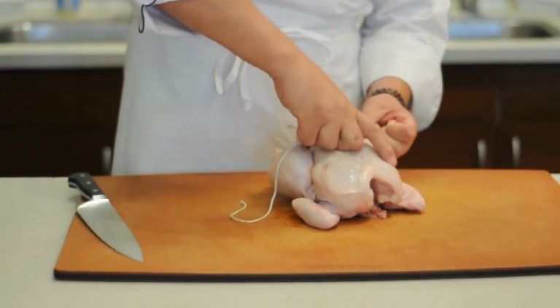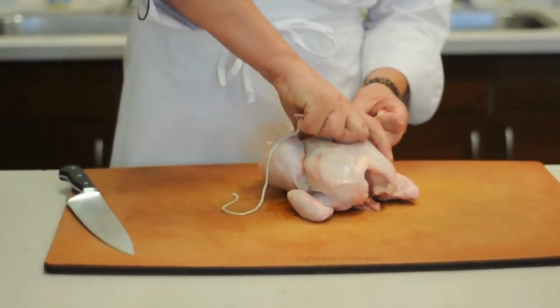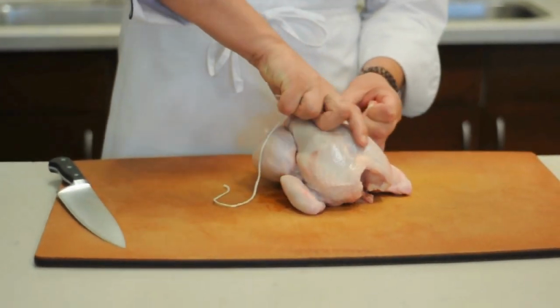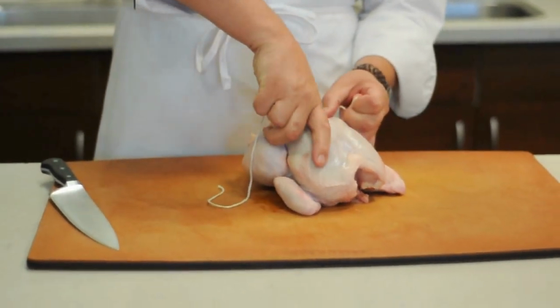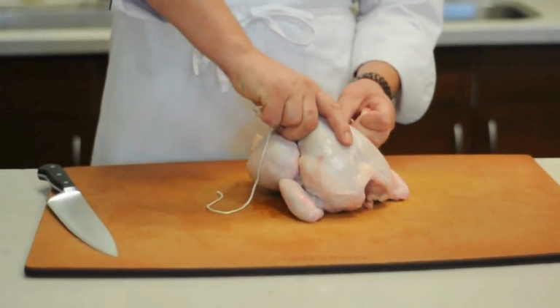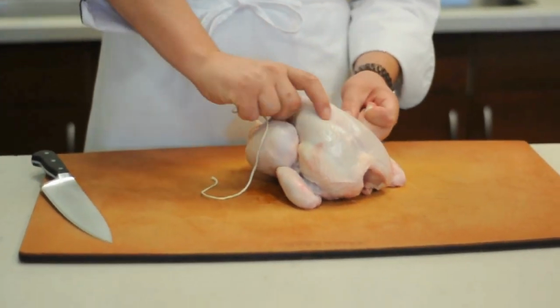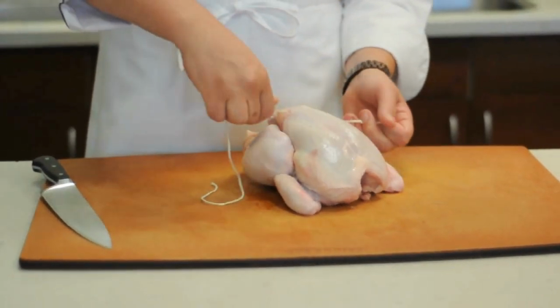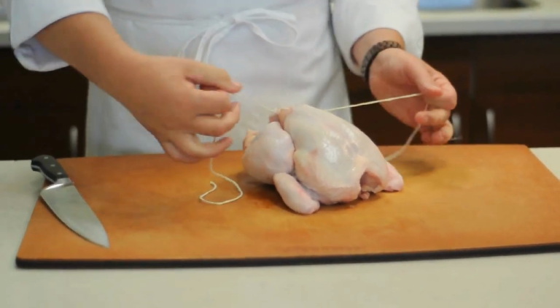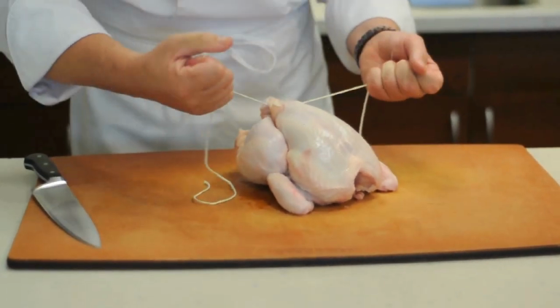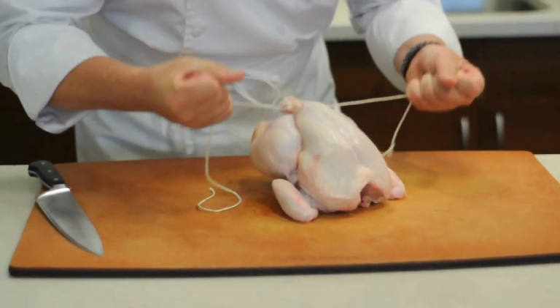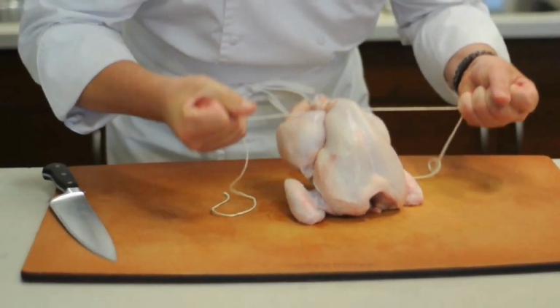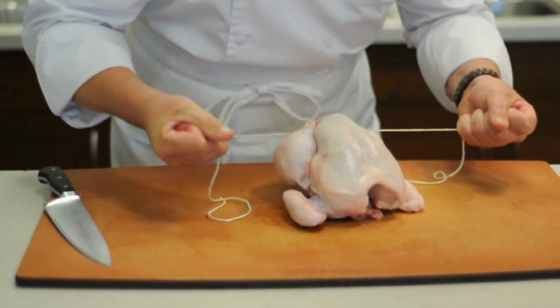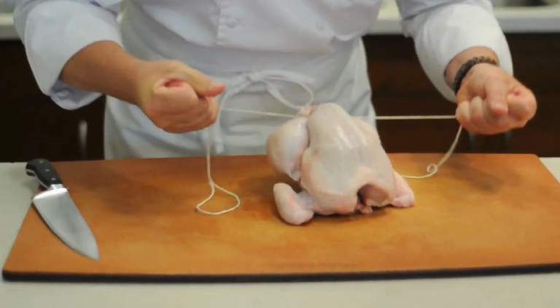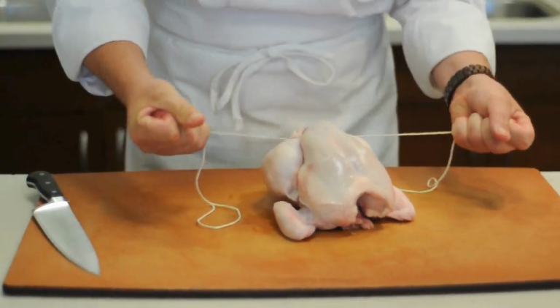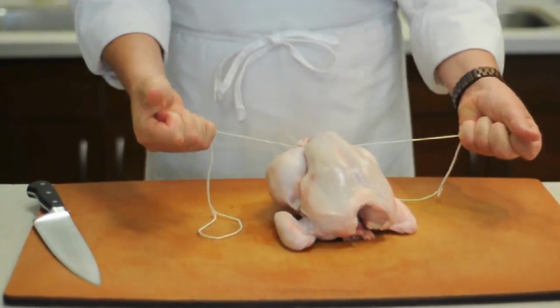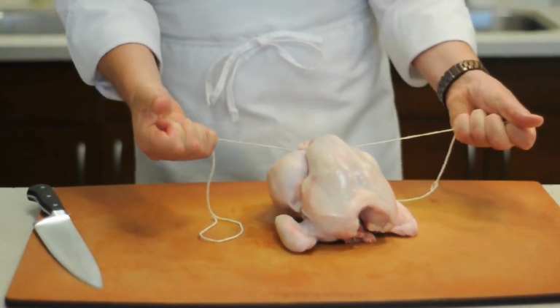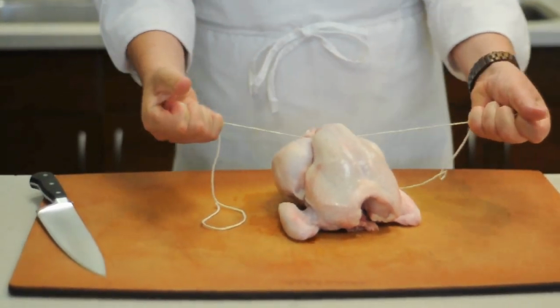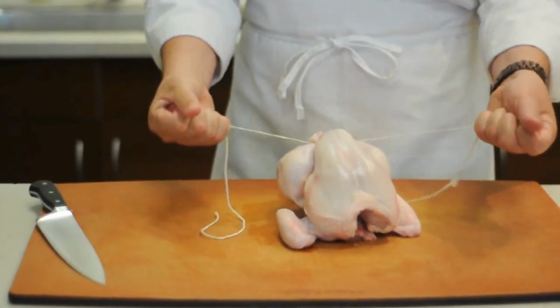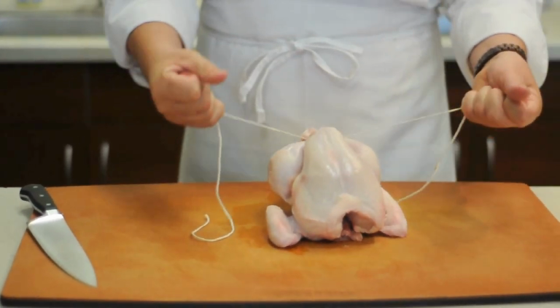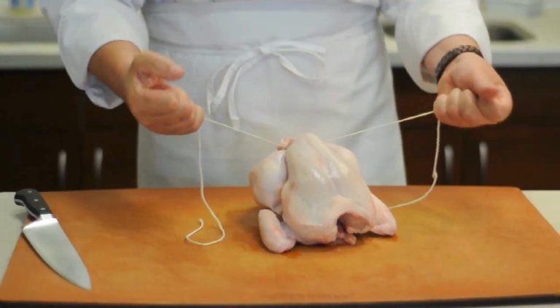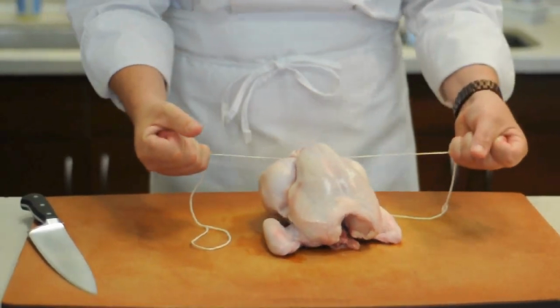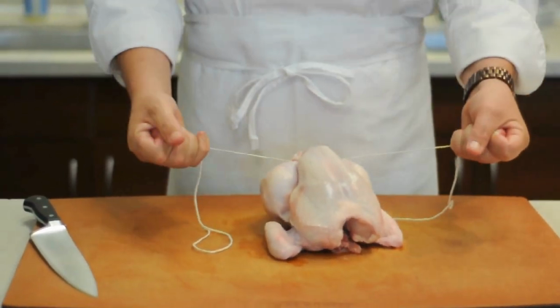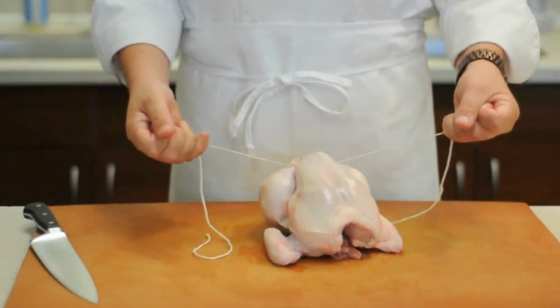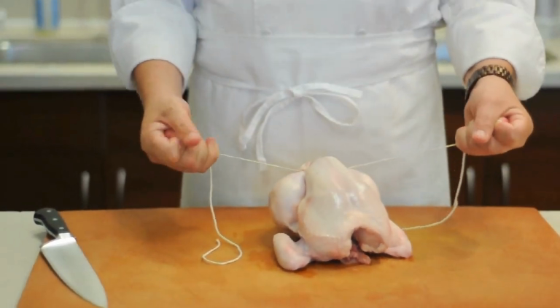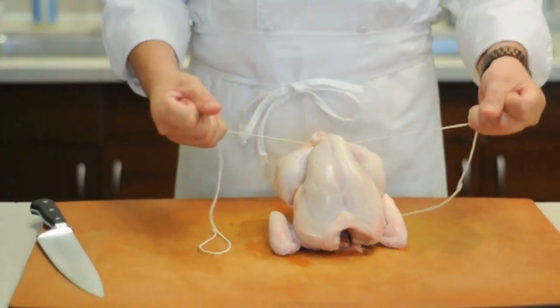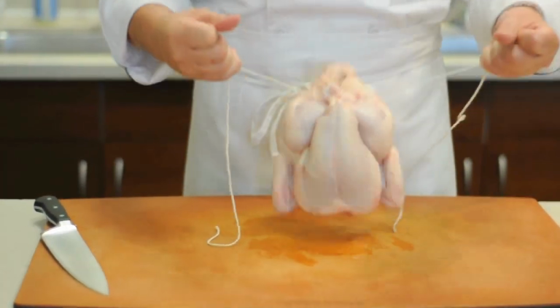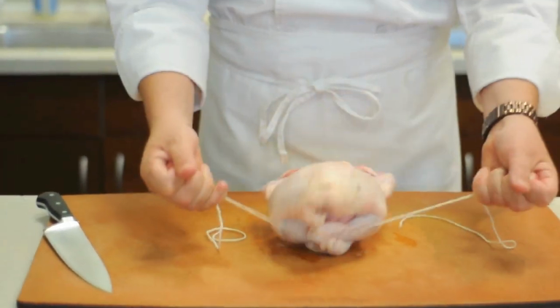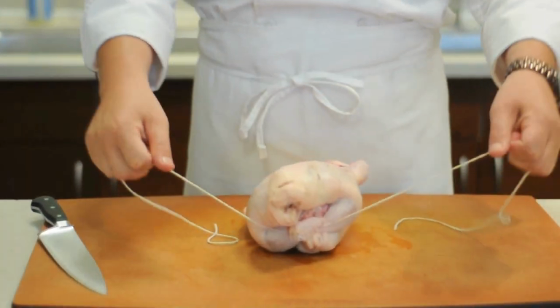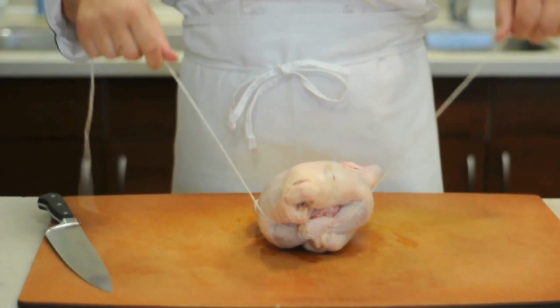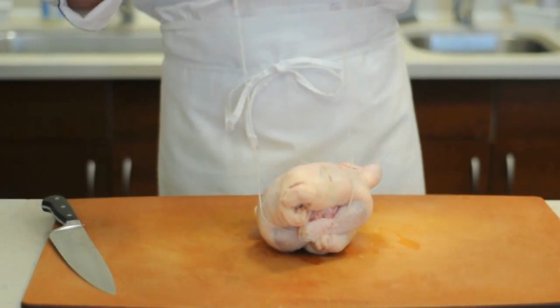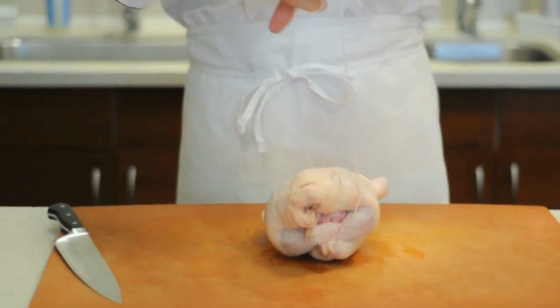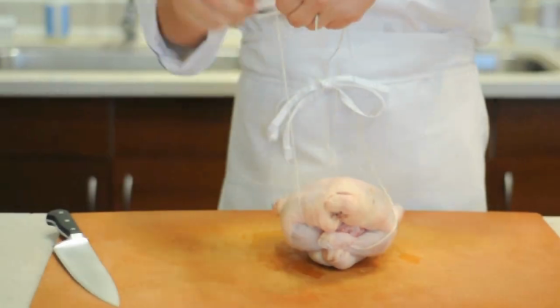You want to make sure you get the legs underneath the breast, and you want to really pull. We call this the Victoria's Secret method of trussing a chicken, because it kind of brings the breast right out there and makes it look plump later on.